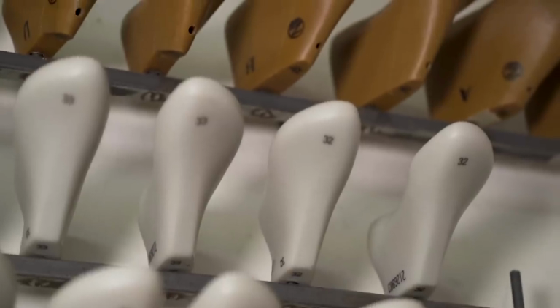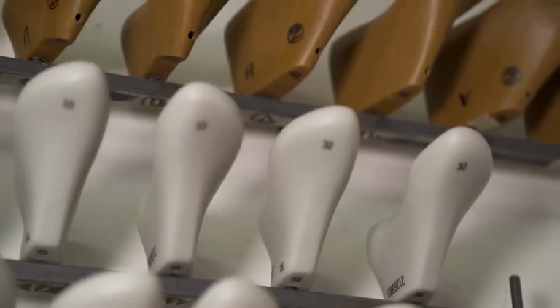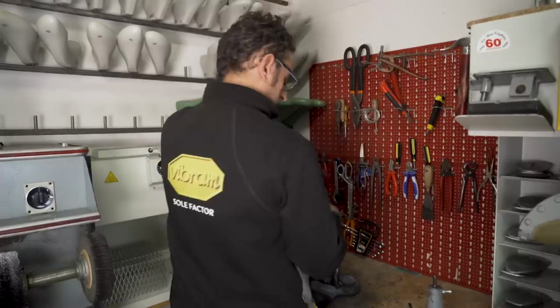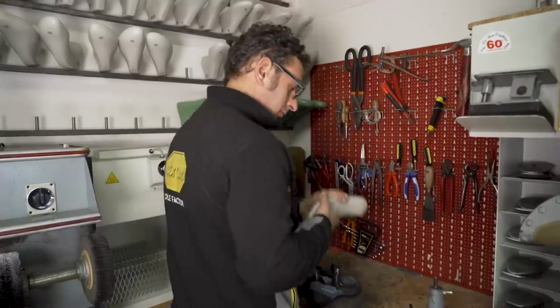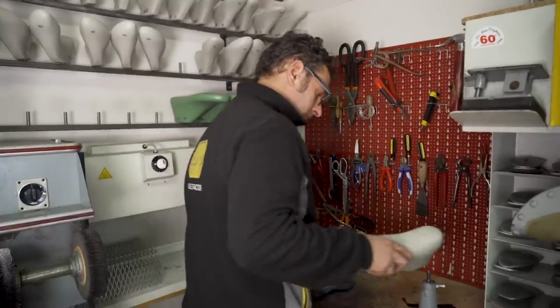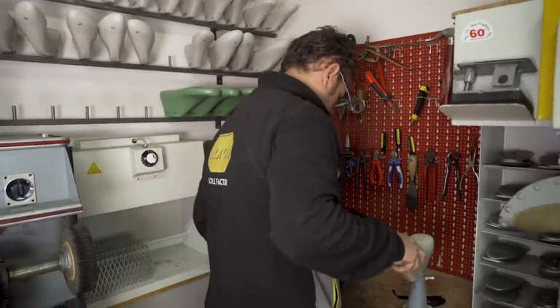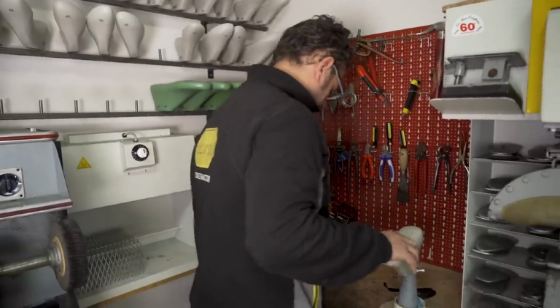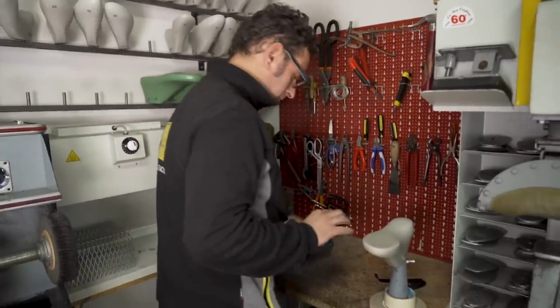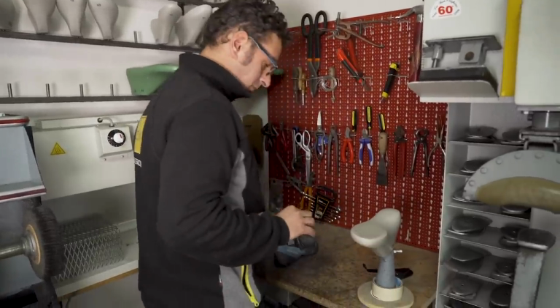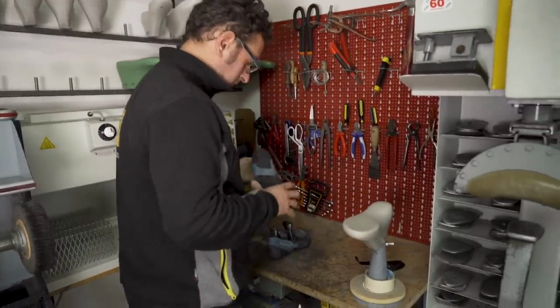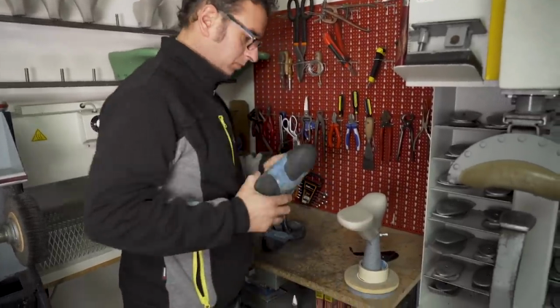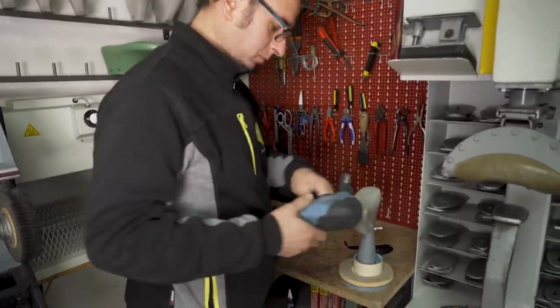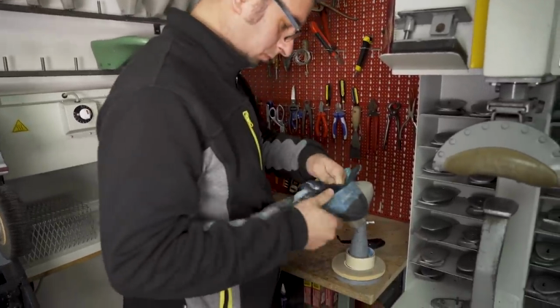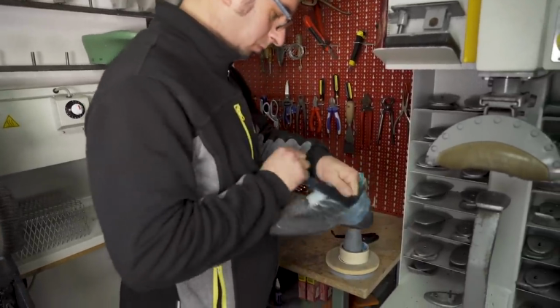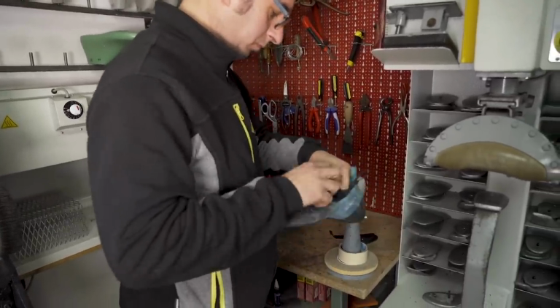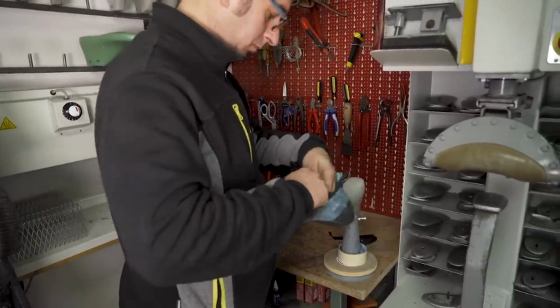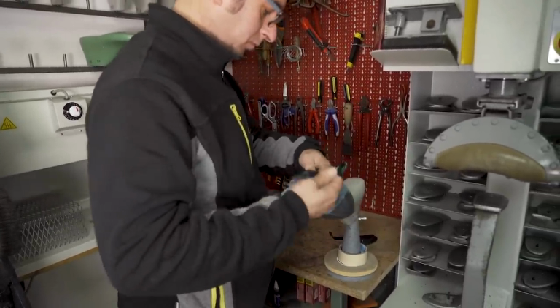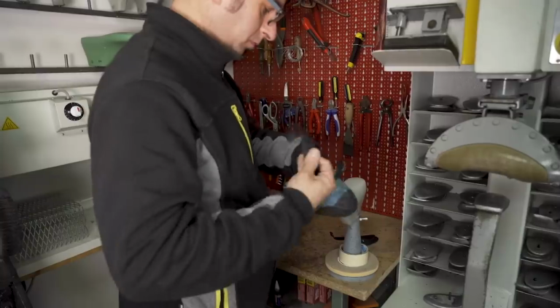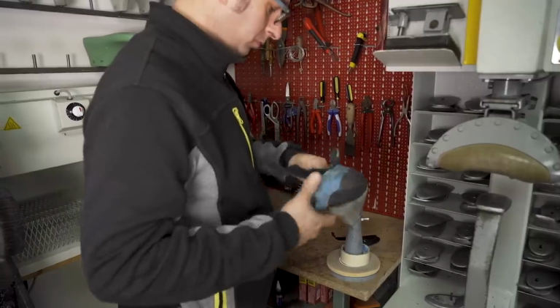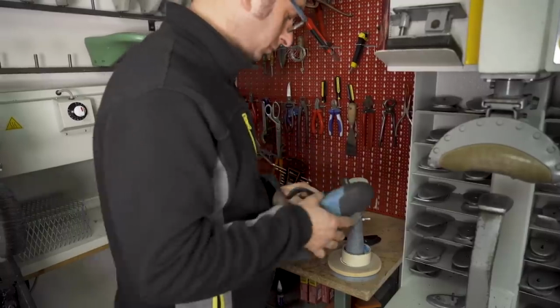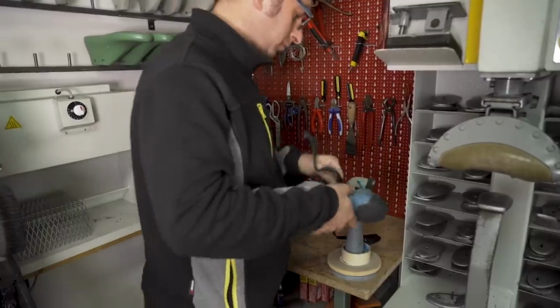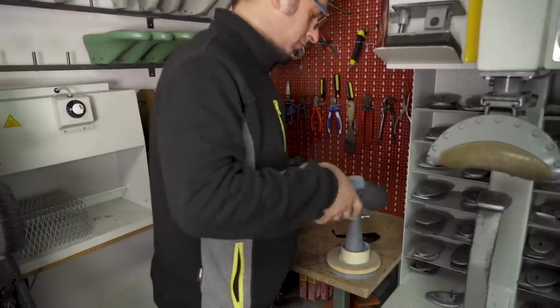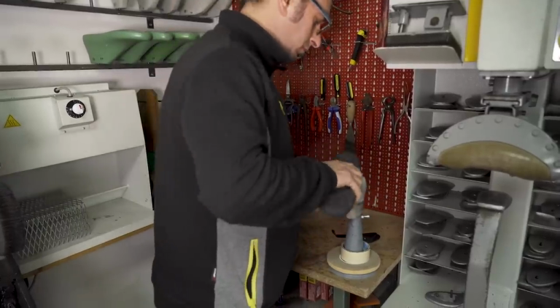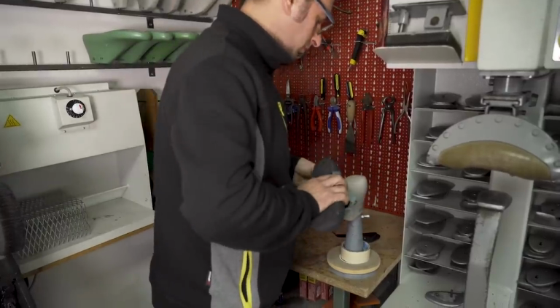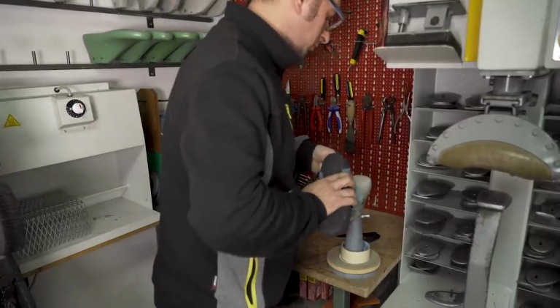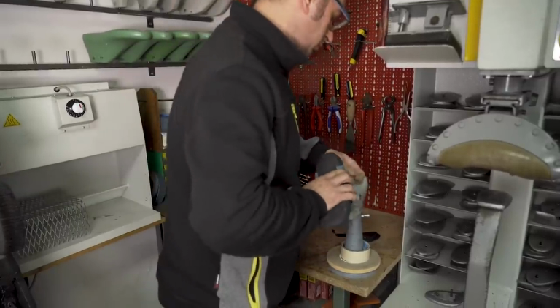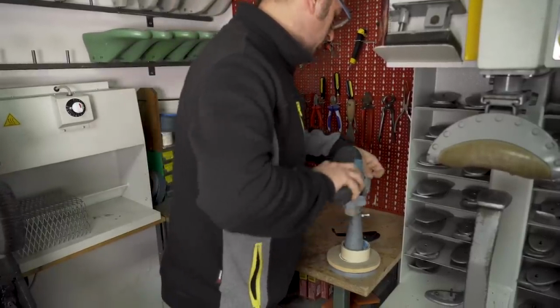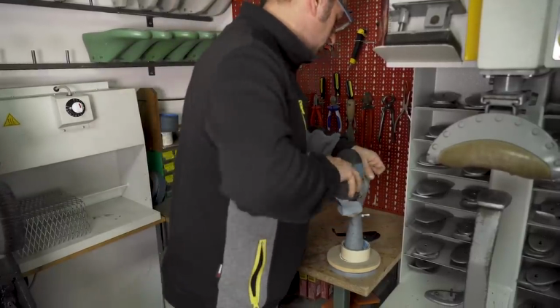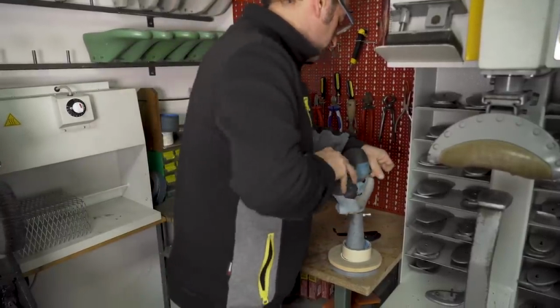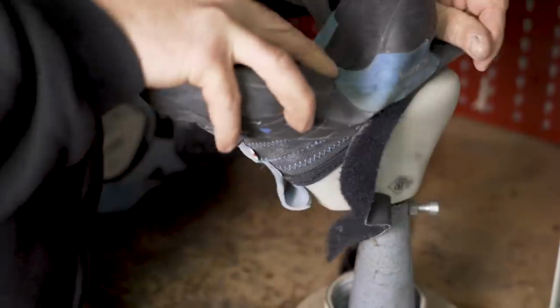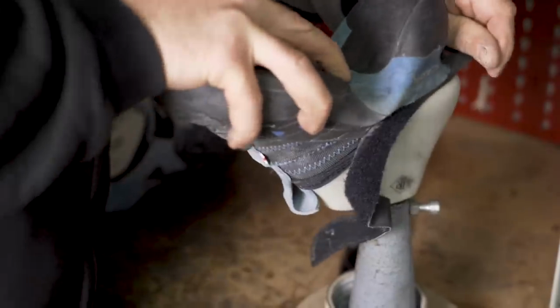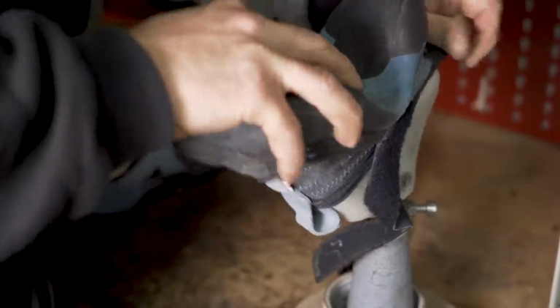Every climbing shoe has a different shape. Eduardo needs to pick the correct climbing mould to fit inside the shoe so he can attach the rubber. Without this, the shoes will not be rigid enough to work on.